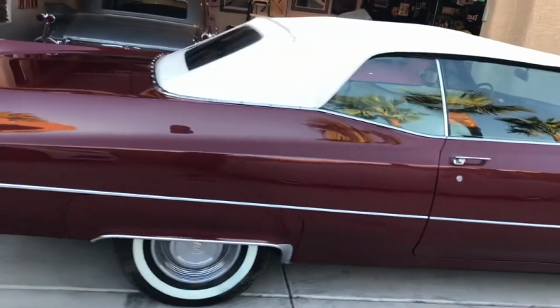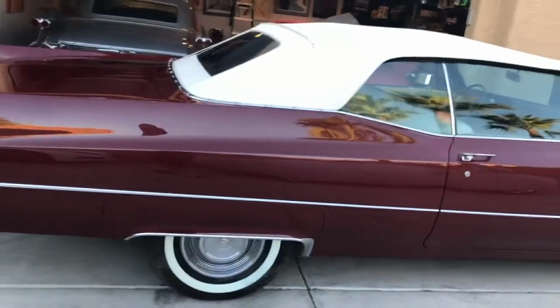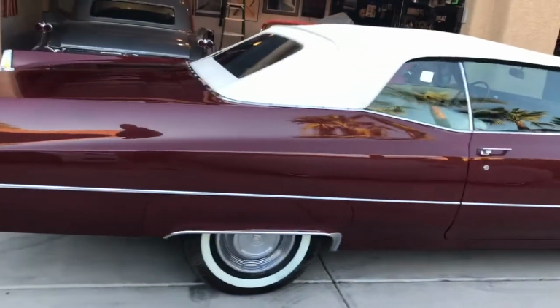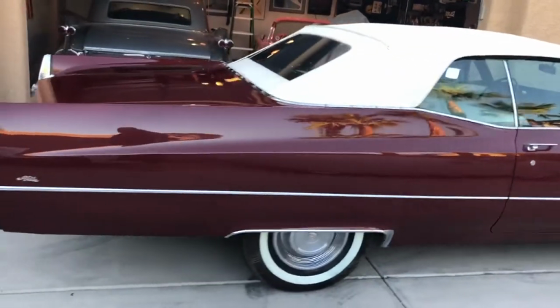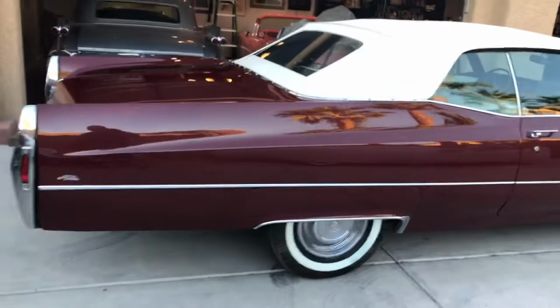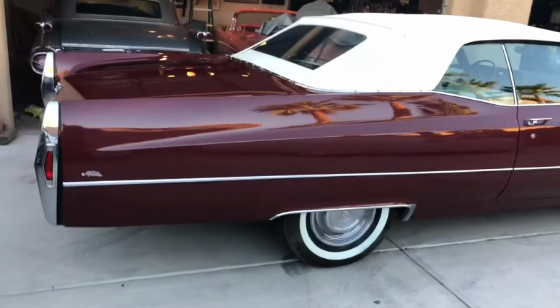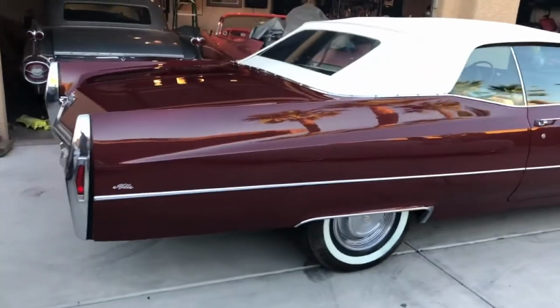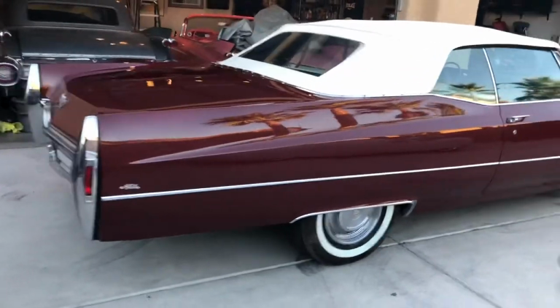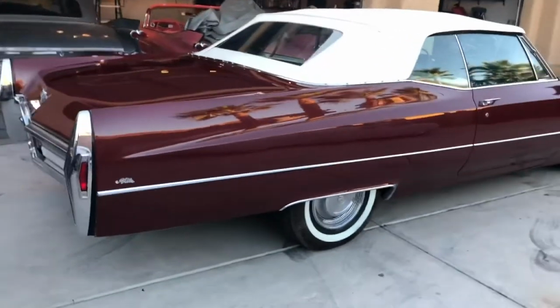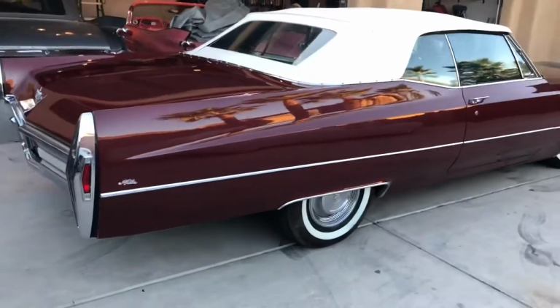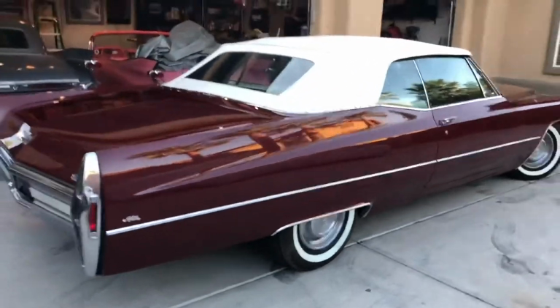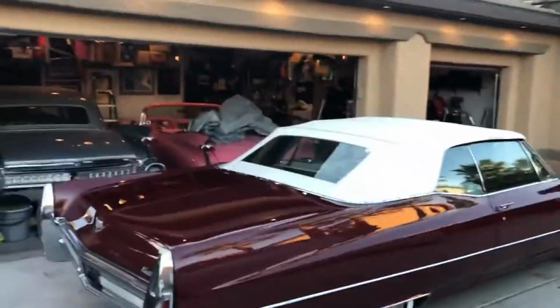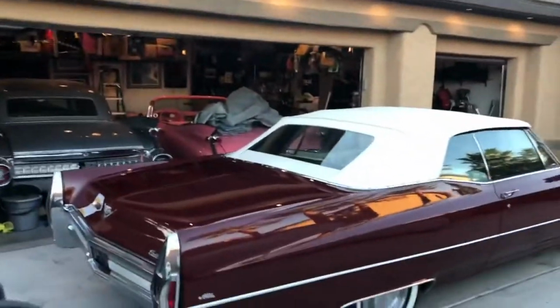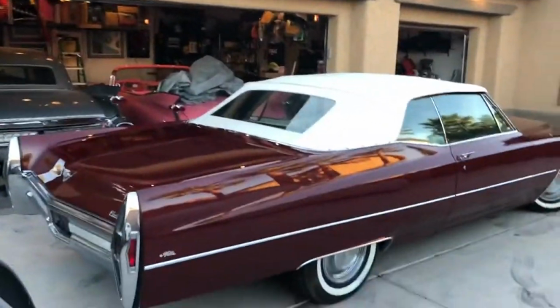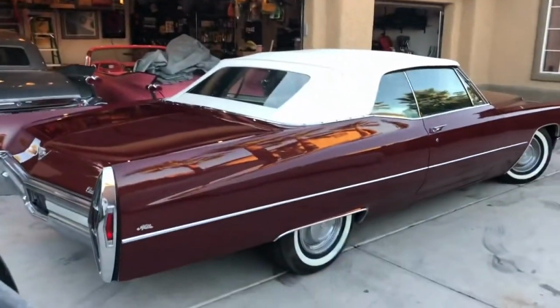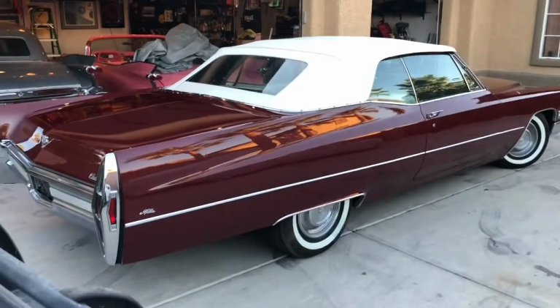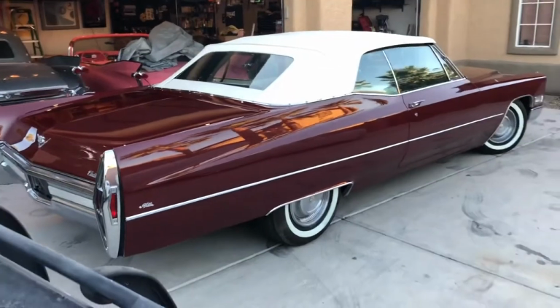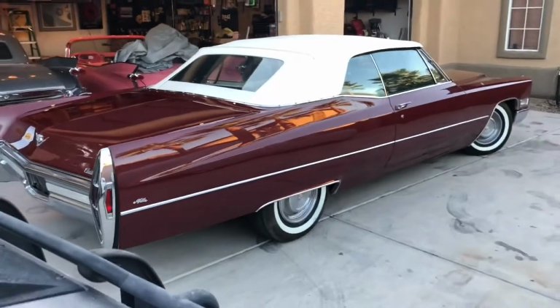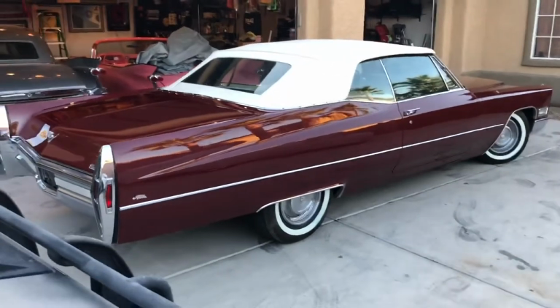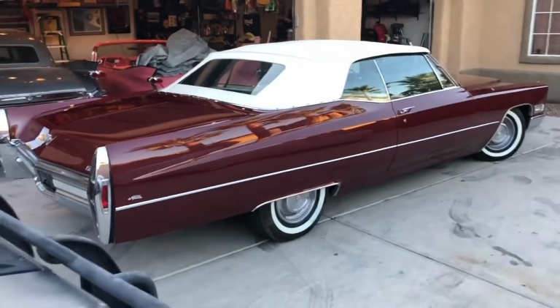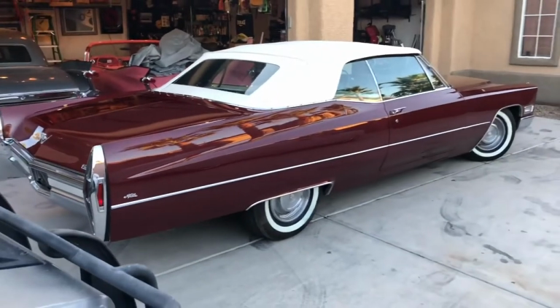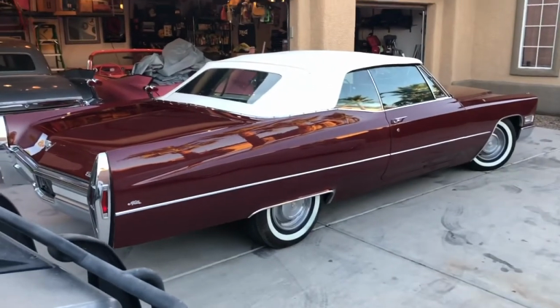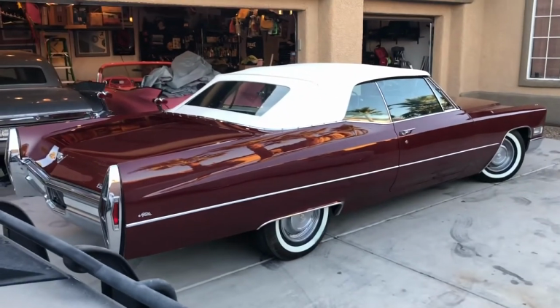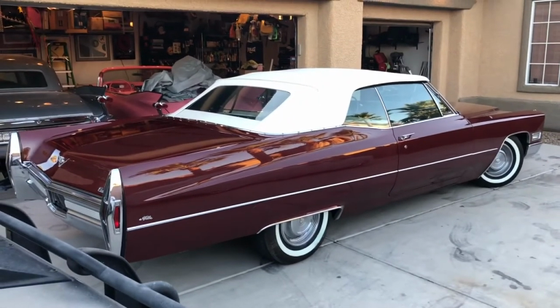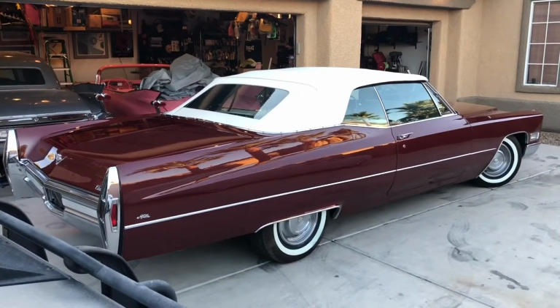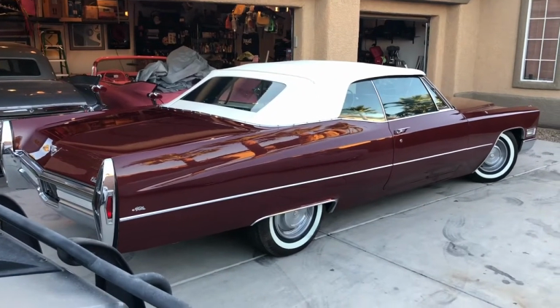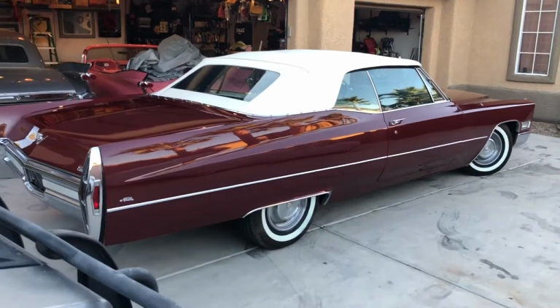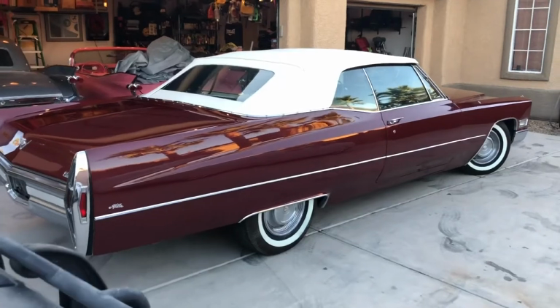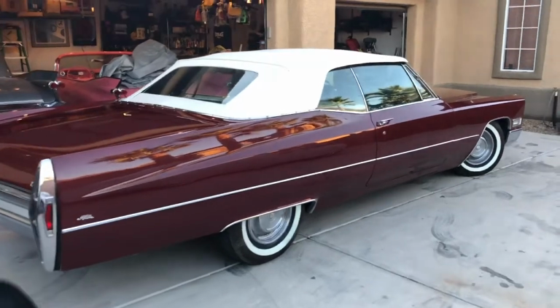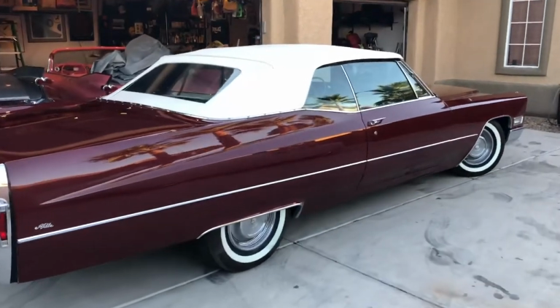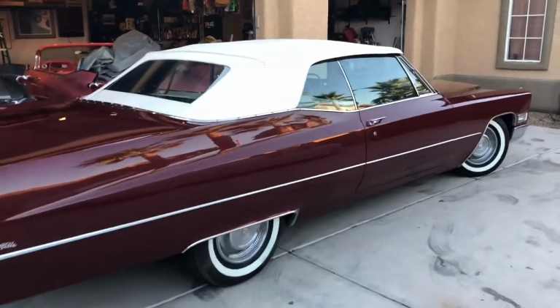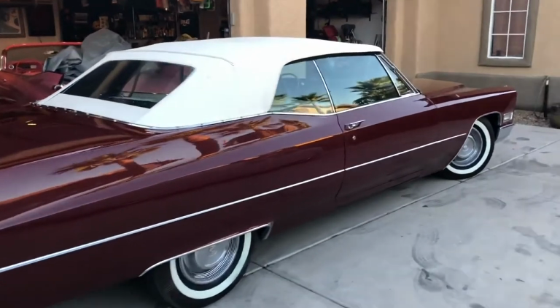That was a lot of fun. The shocking part is I can't believe how much attention this car gets. I thought the pink Cadillac got a lot of attention — which it does, it's back there — but this got just as much attention; I was surprised by that. The top is excellent.